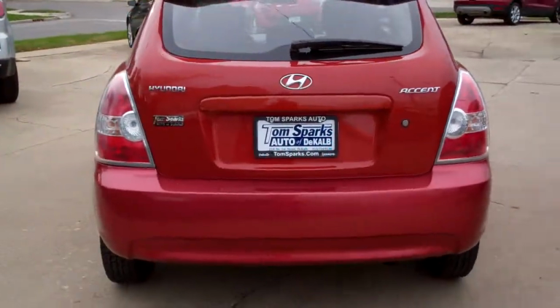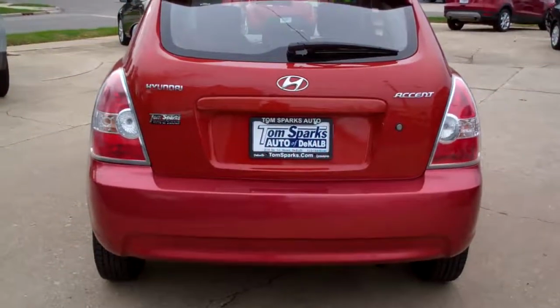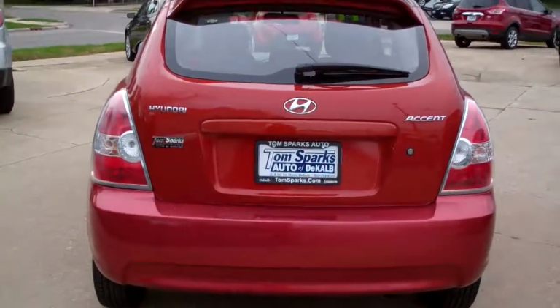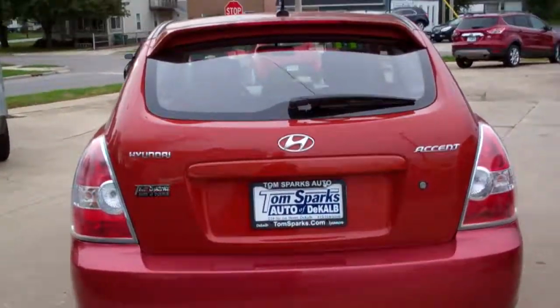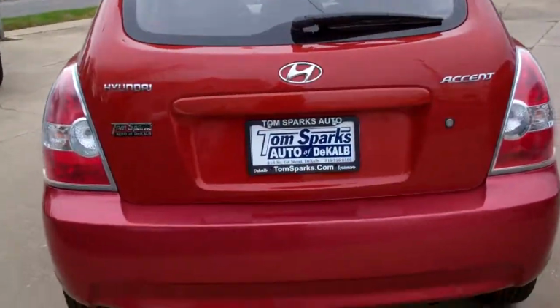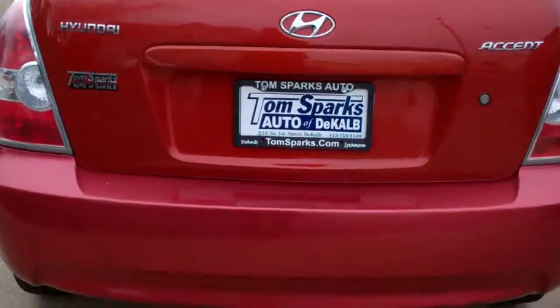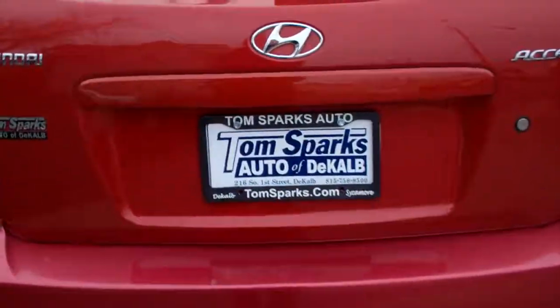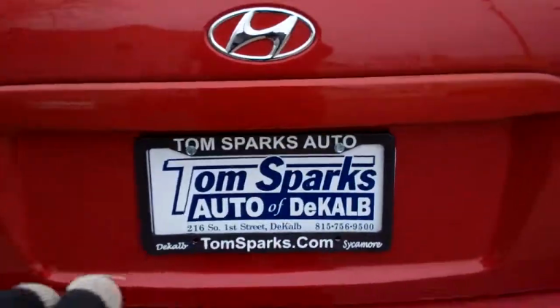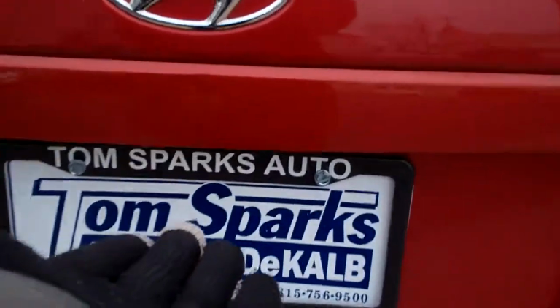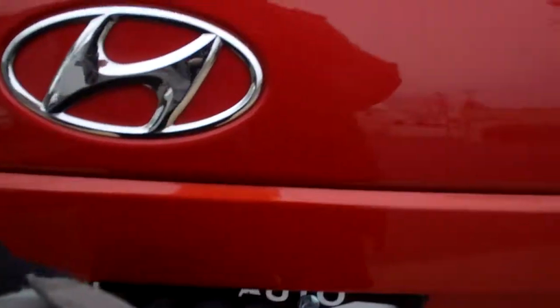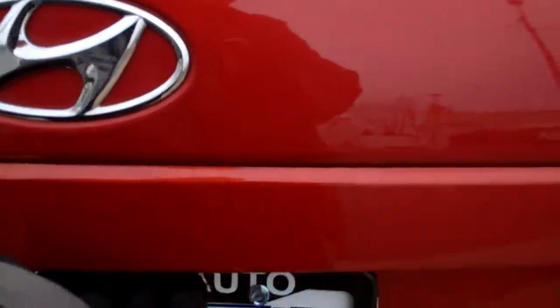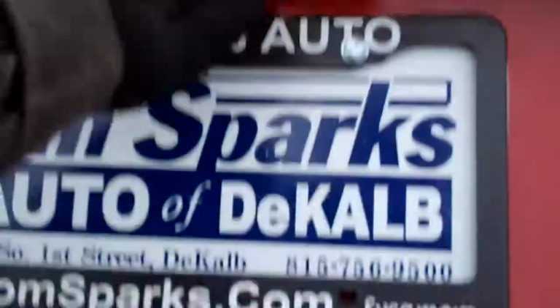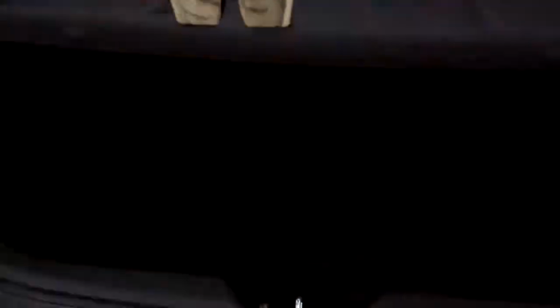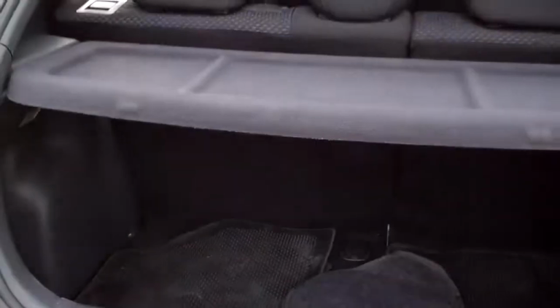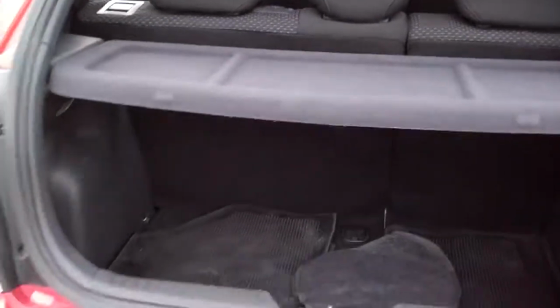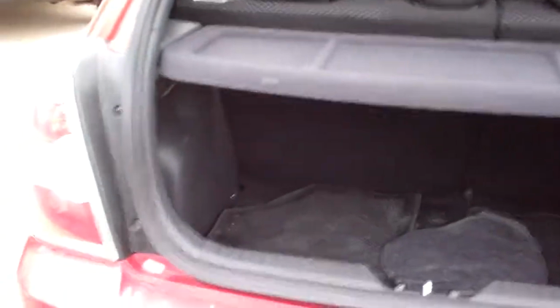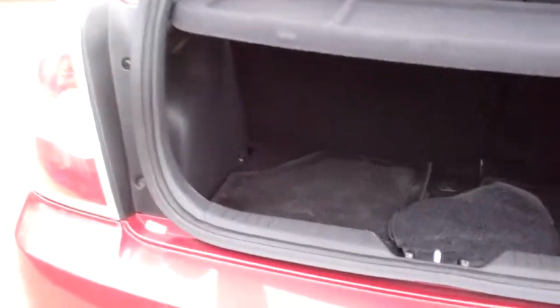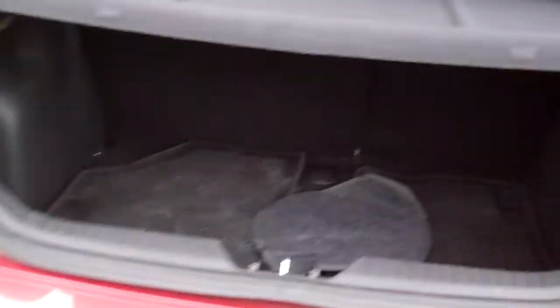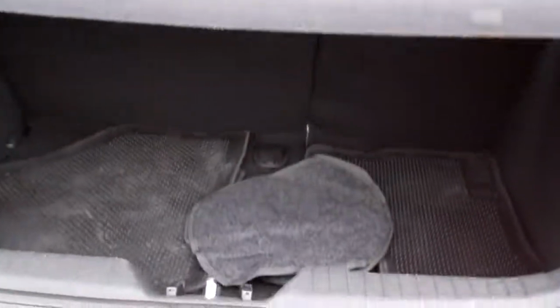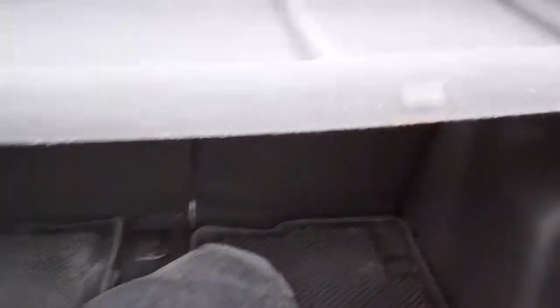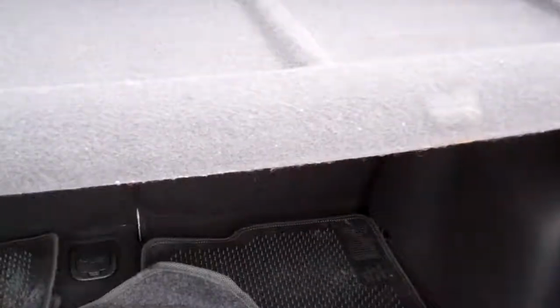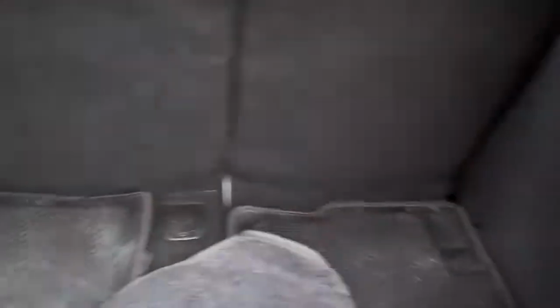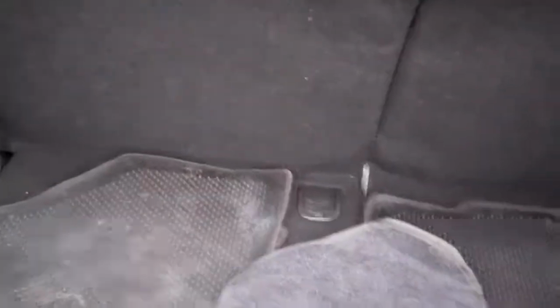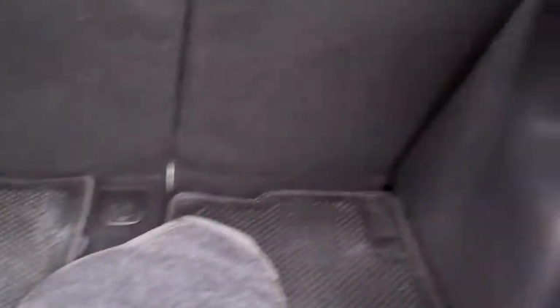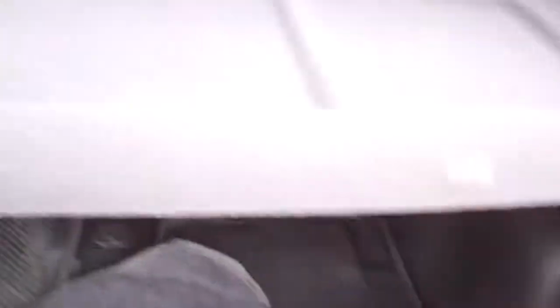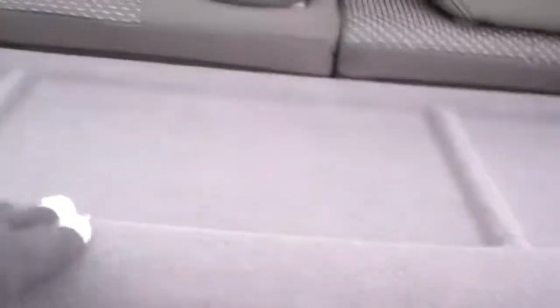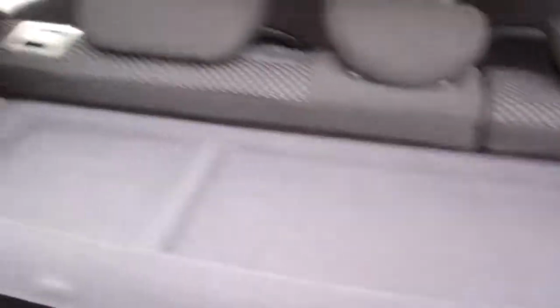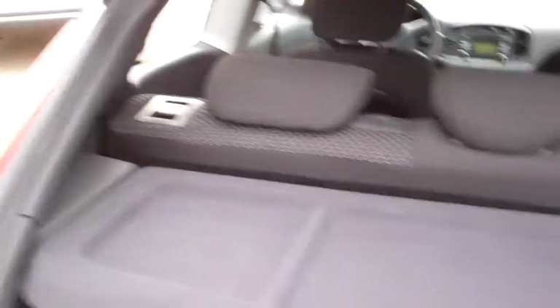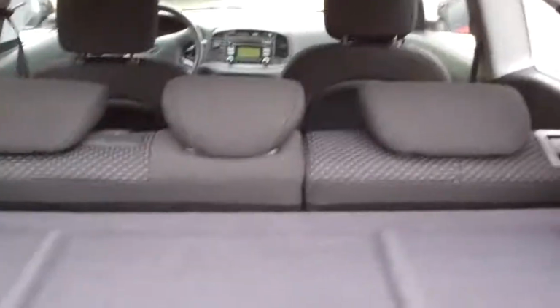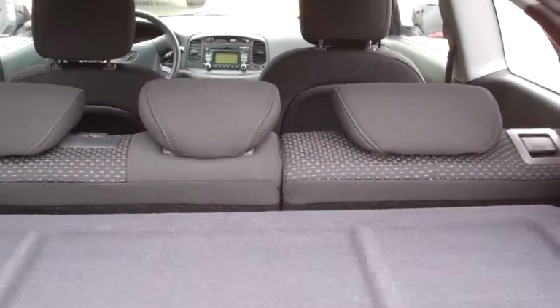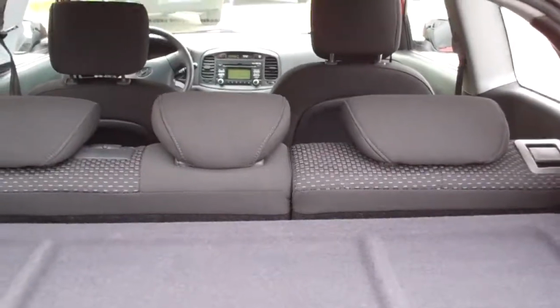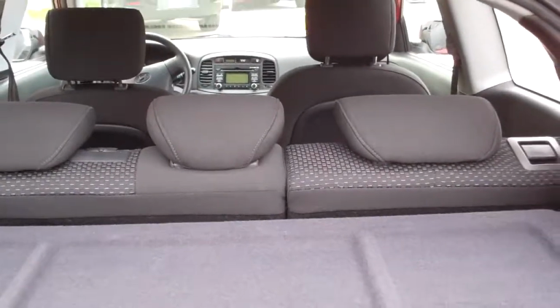So yeah, it's the hatchback, so you just lift this up right here — good room back here. This tonneau cover can come out if you need it to, and you can fold those seats down.